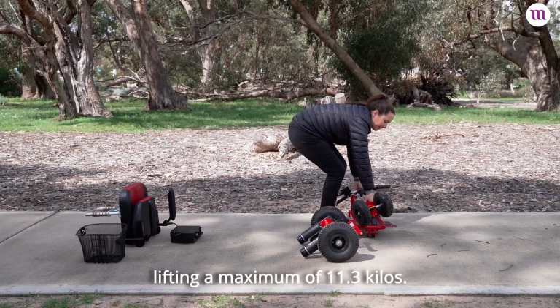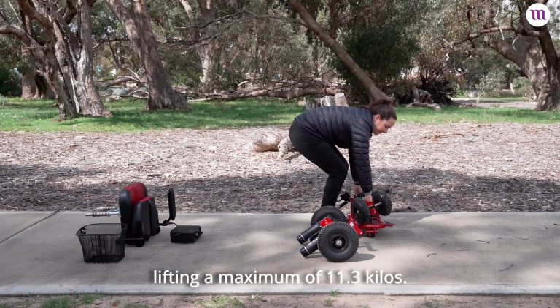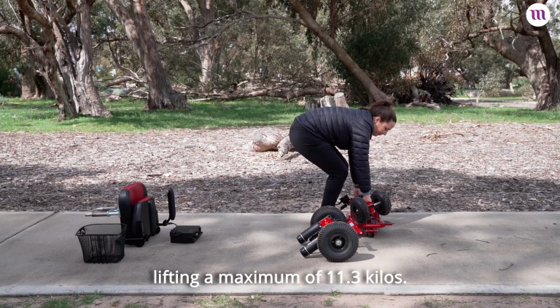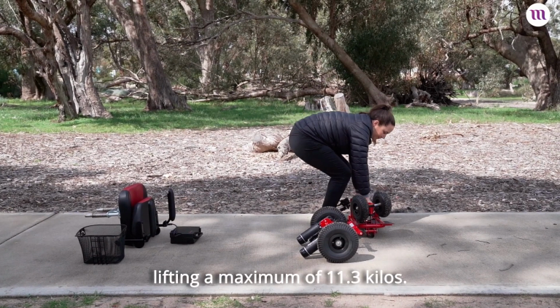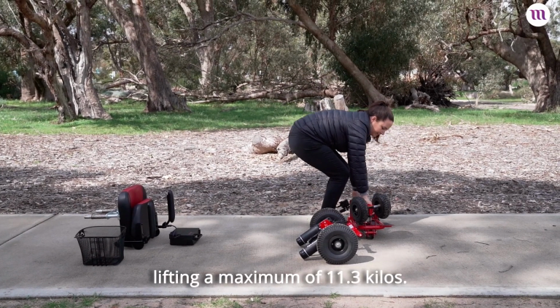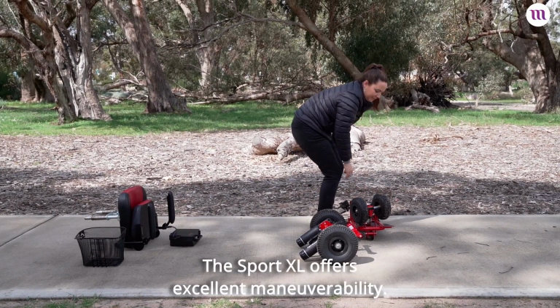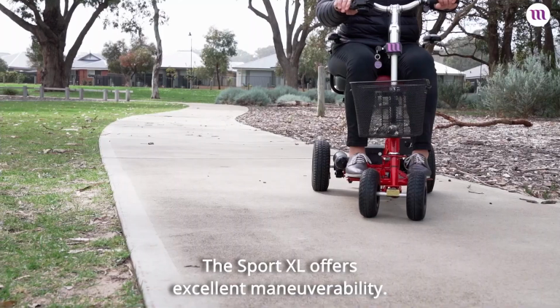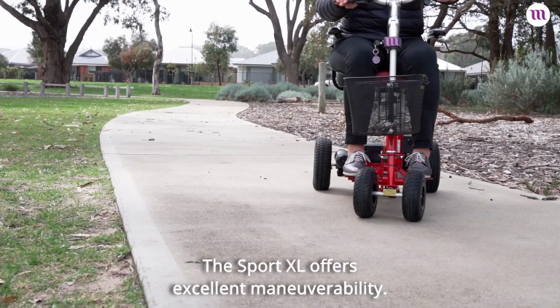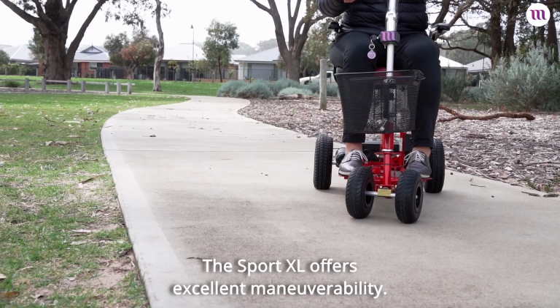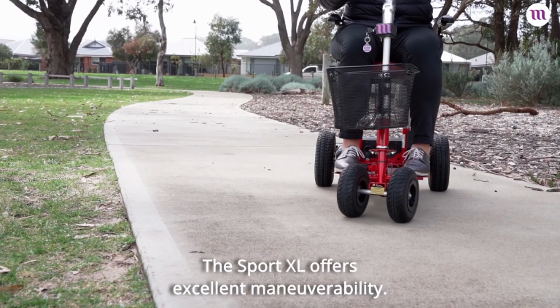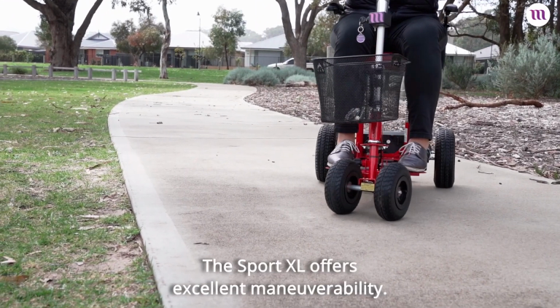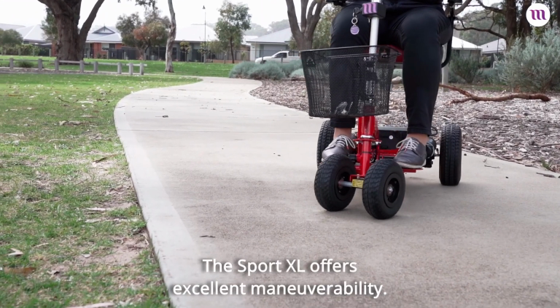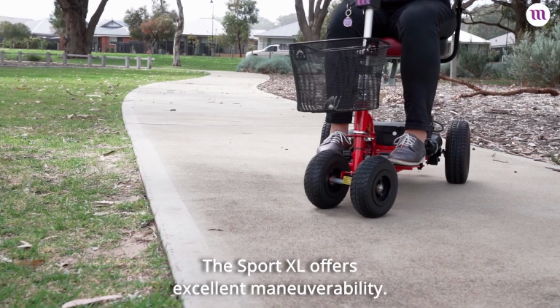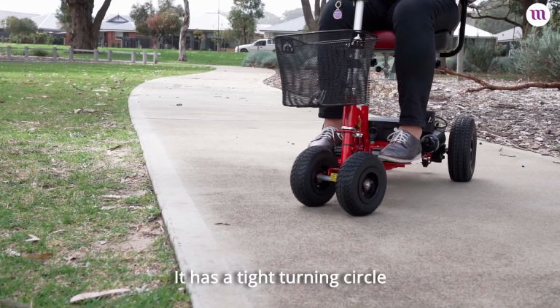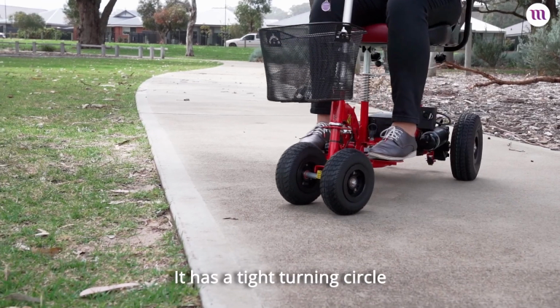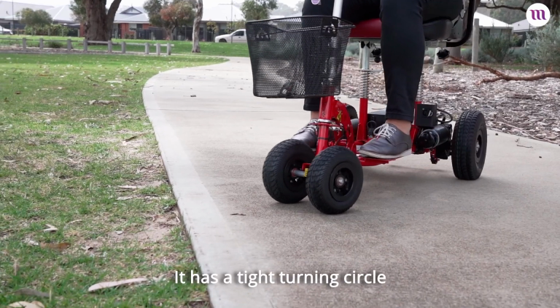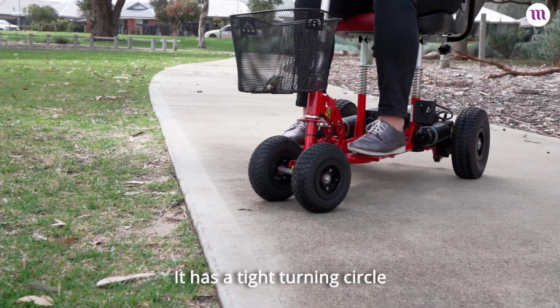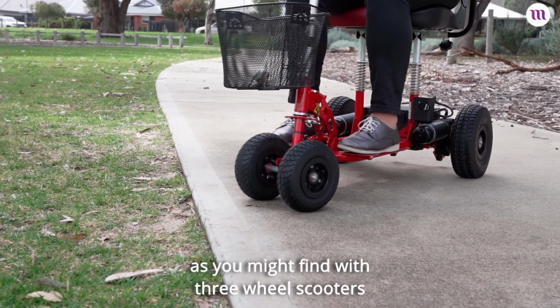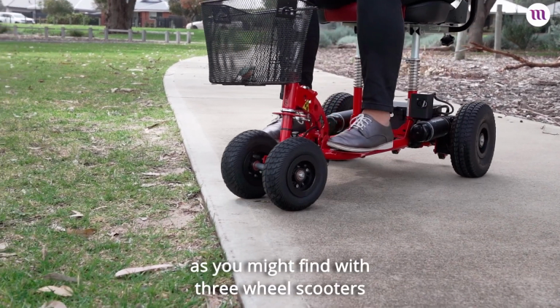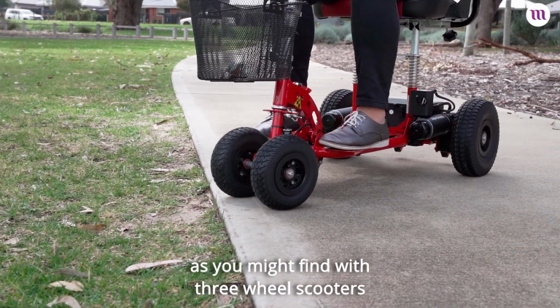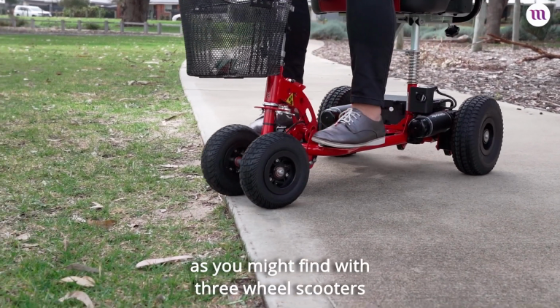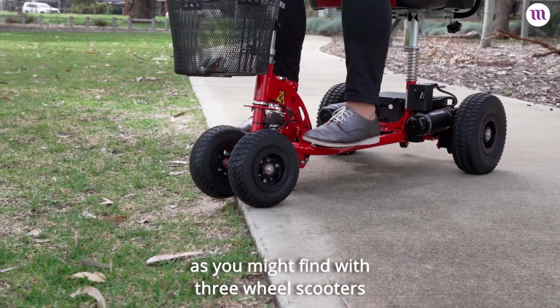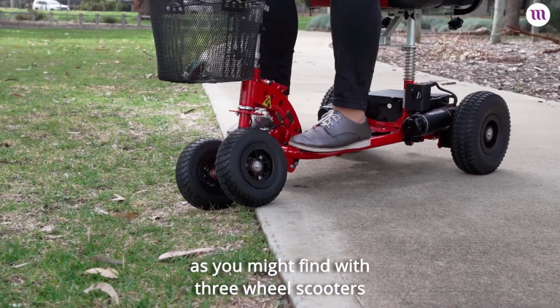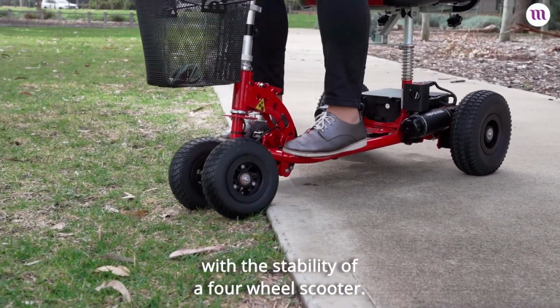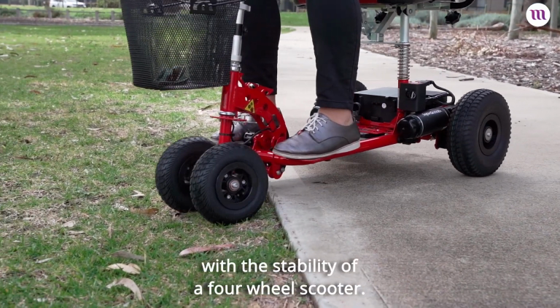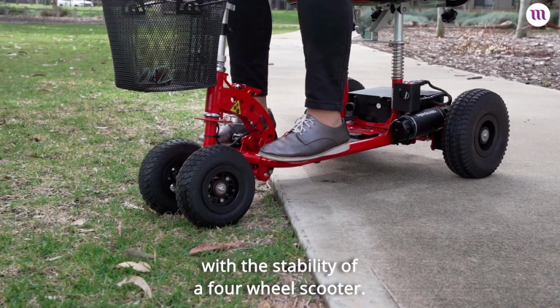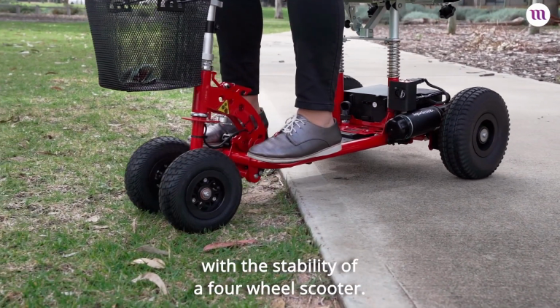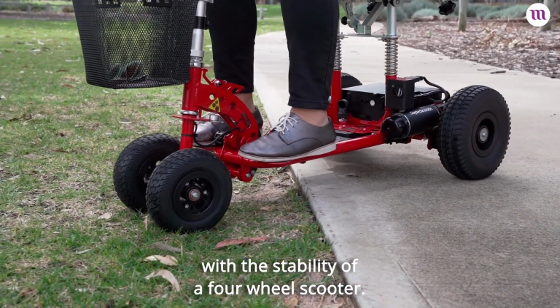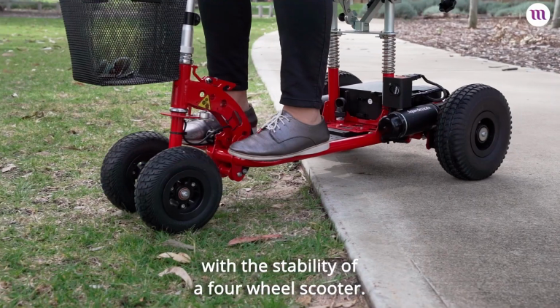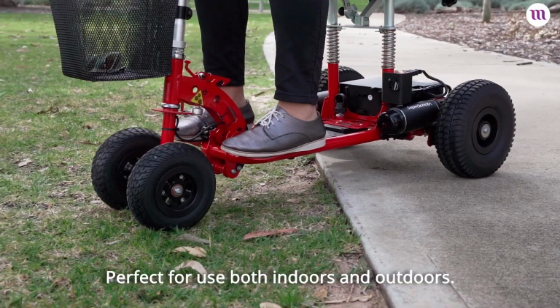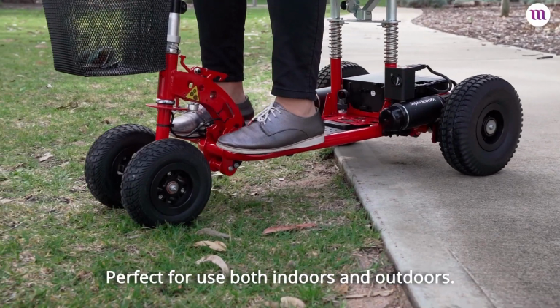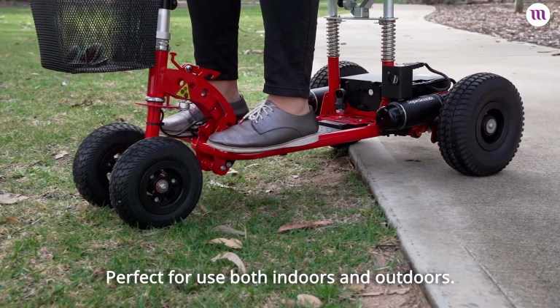The Sport XL offers excellent maneuverability. It has a tight turning circle as you might find with three-wheel scooters, with the stability of a four-wheel scooter — perfect for use both indoors and outdoors.